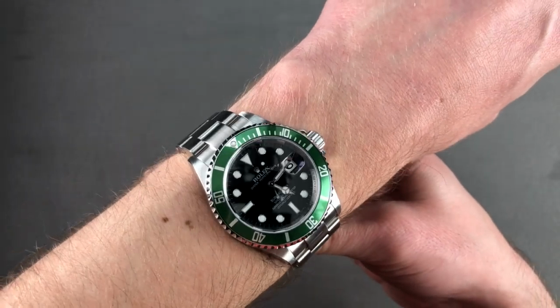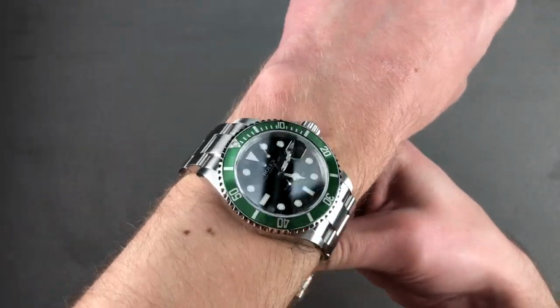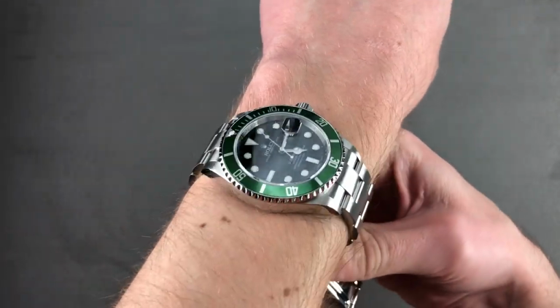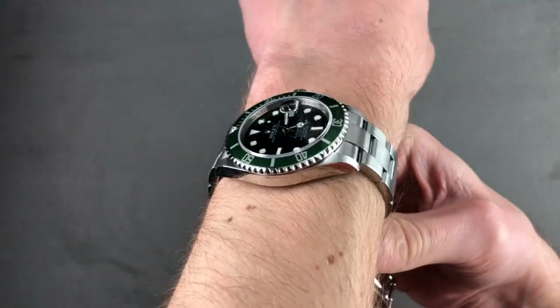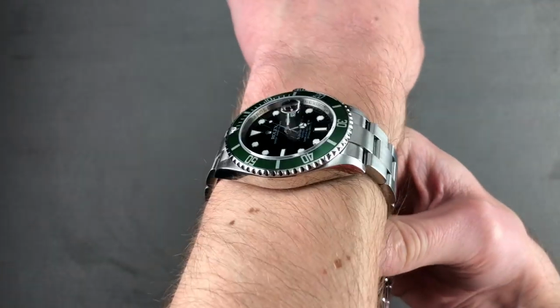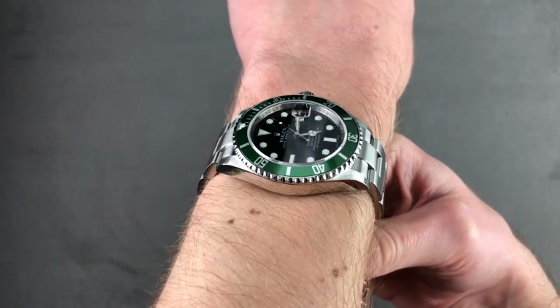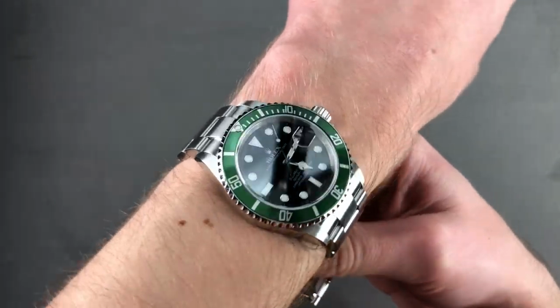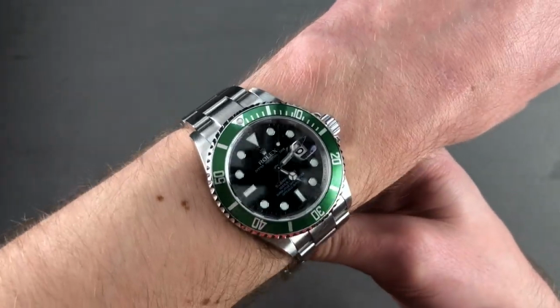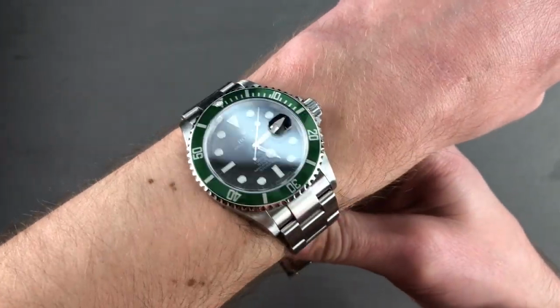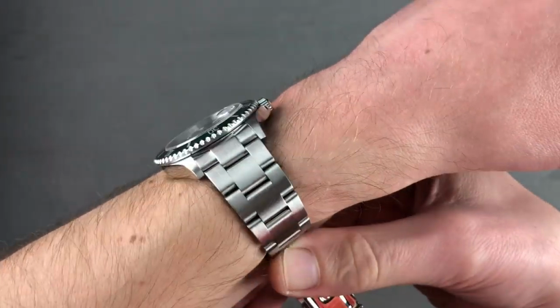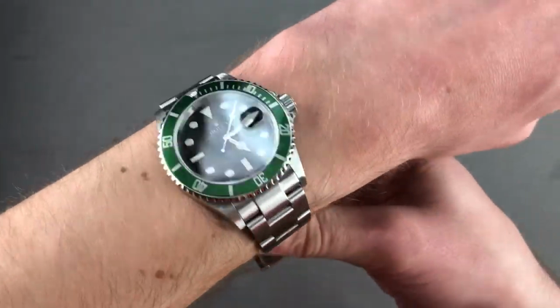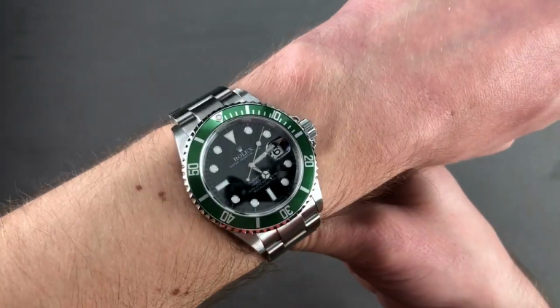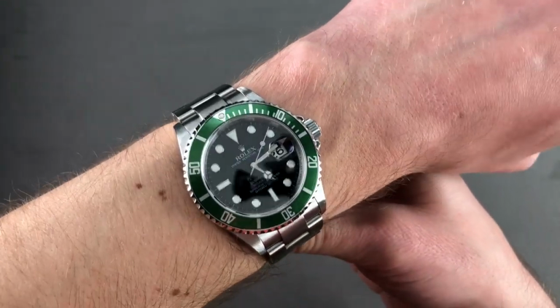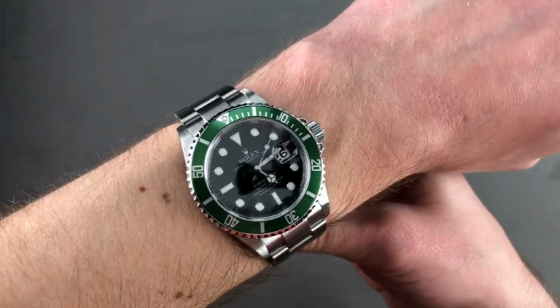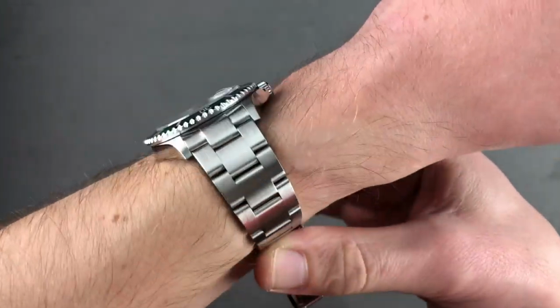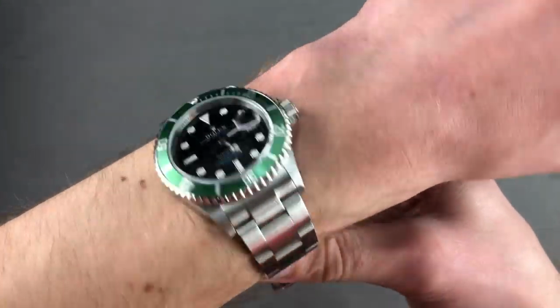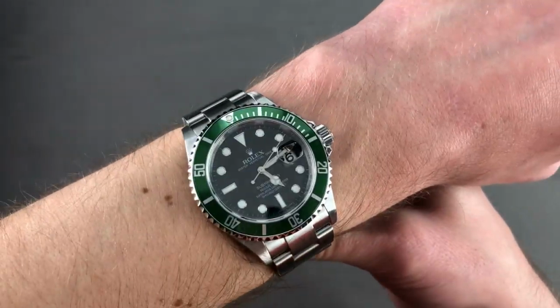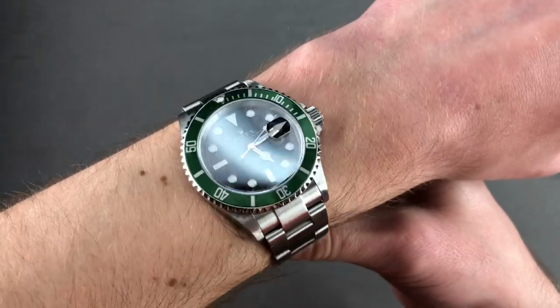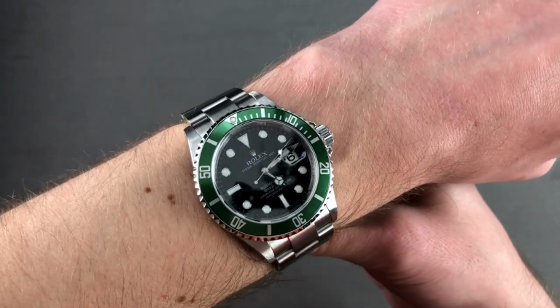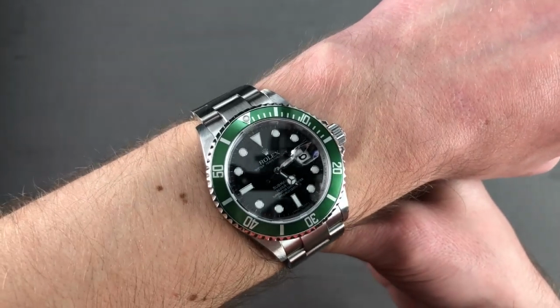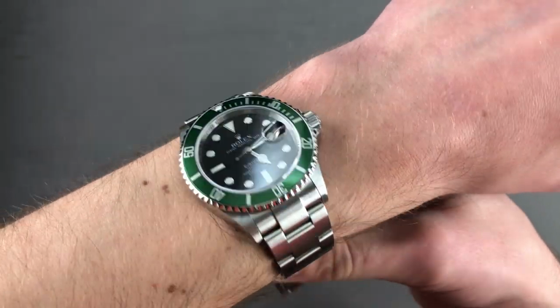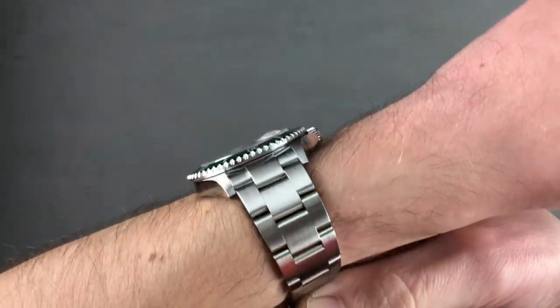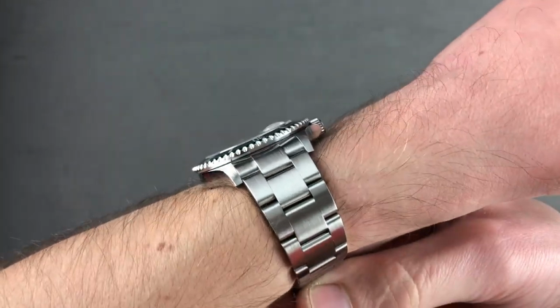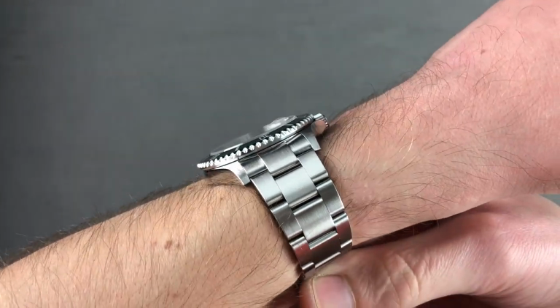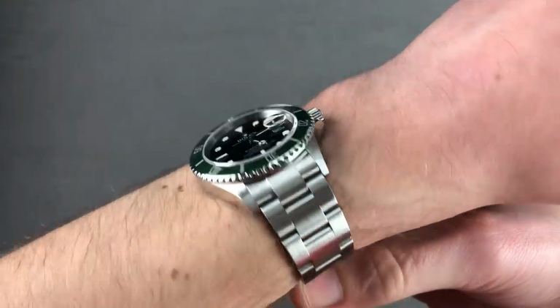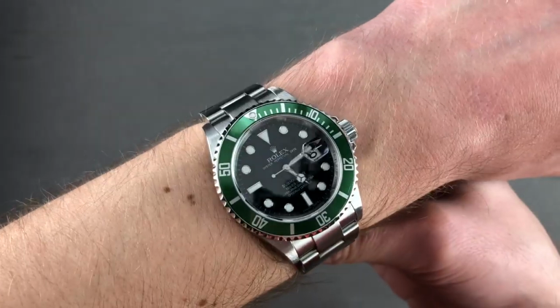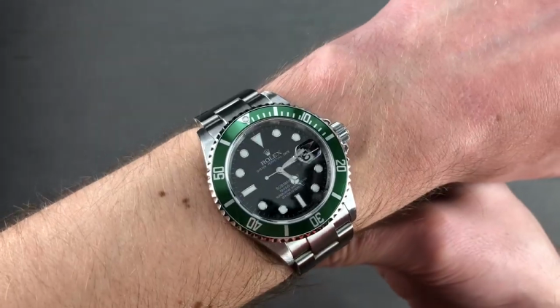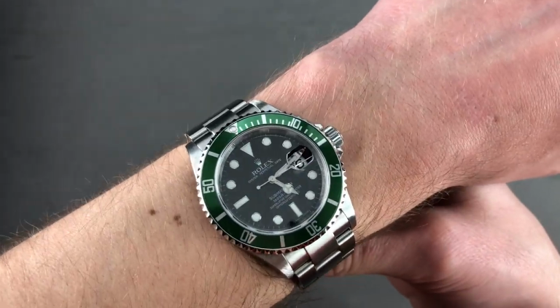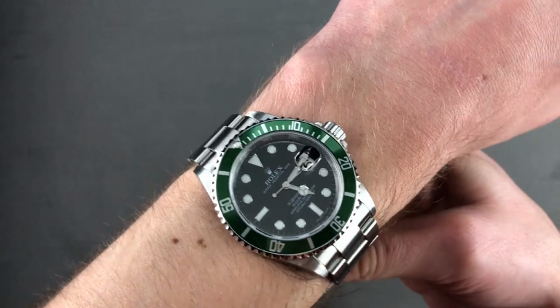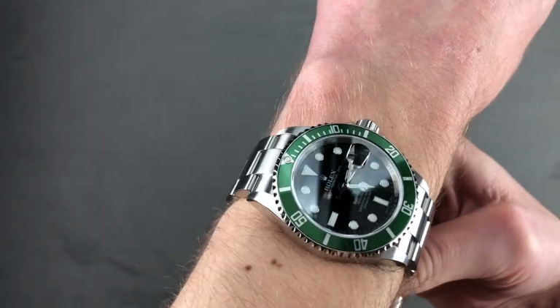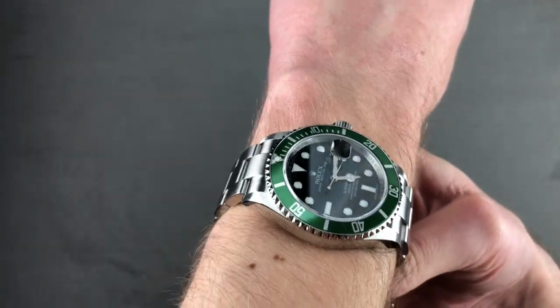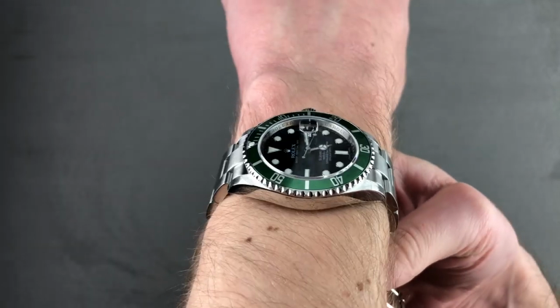If you can wear one, you can wear the other, but many people are very particular about which they prefer. This is more of a traditional Rolex experience, both in the way it looks and the way it fits — comfortable and low-slung. It could absolutely be your dress watch; that's been done many times with rotating bezel Rolex.